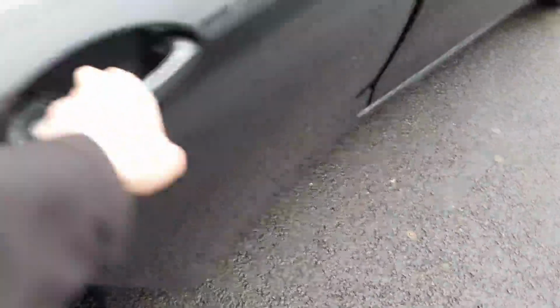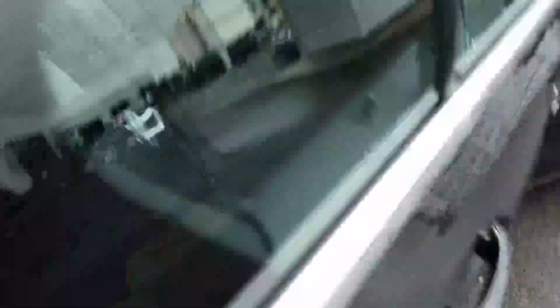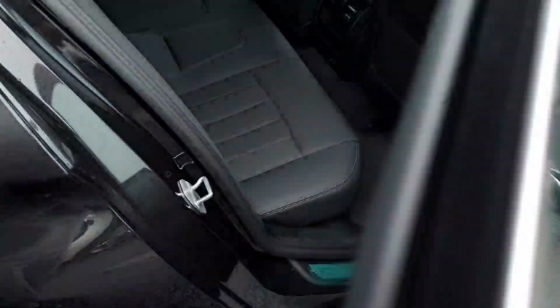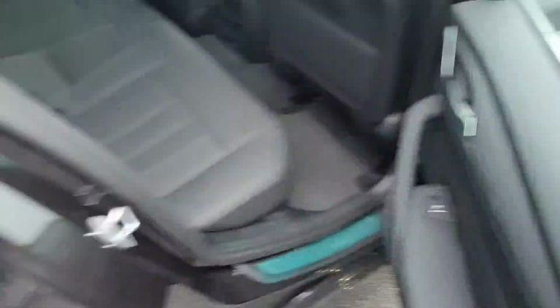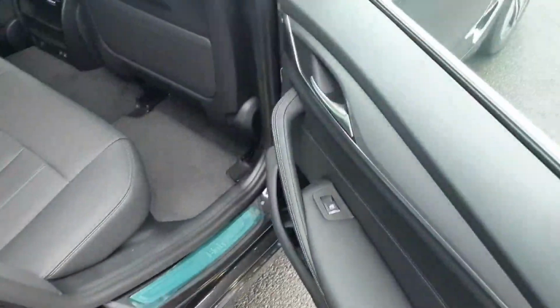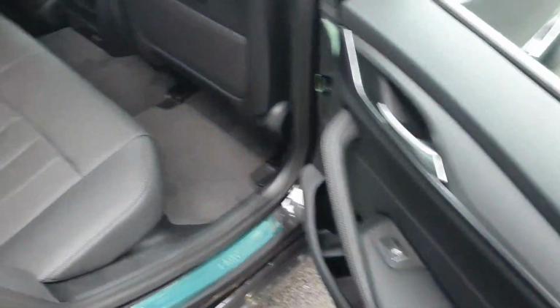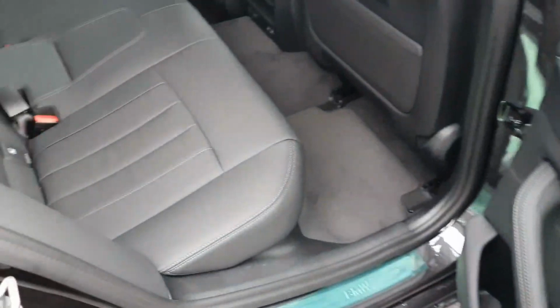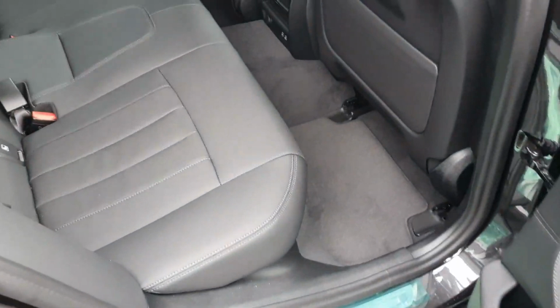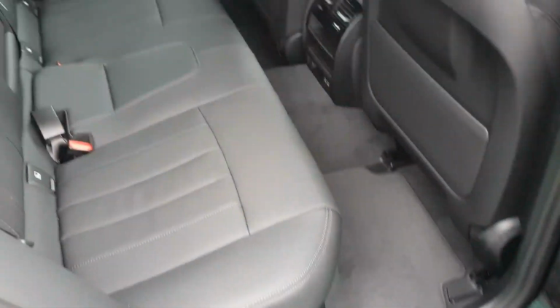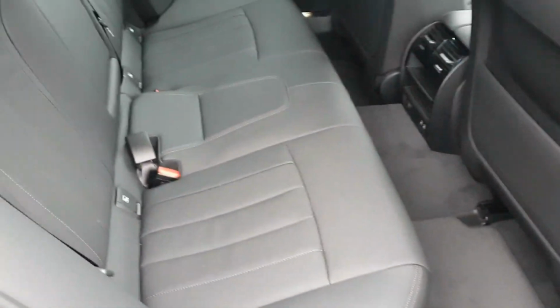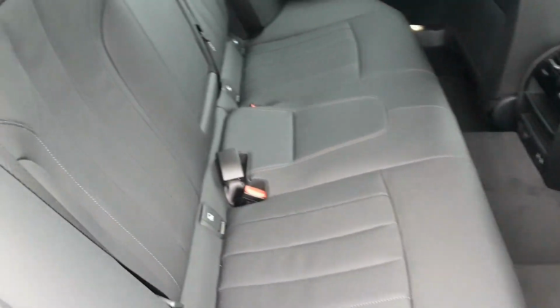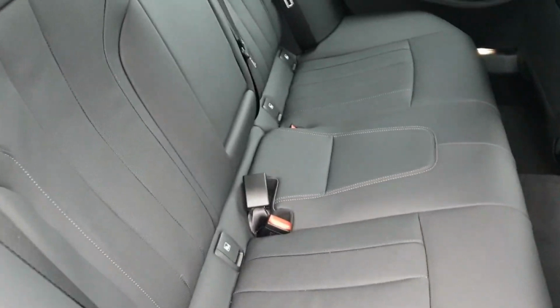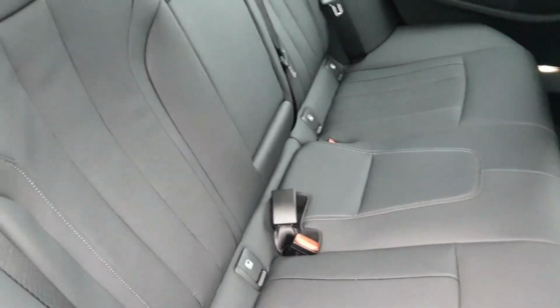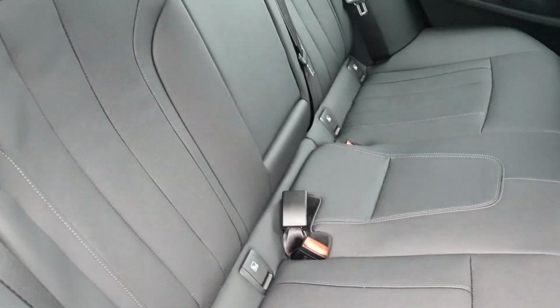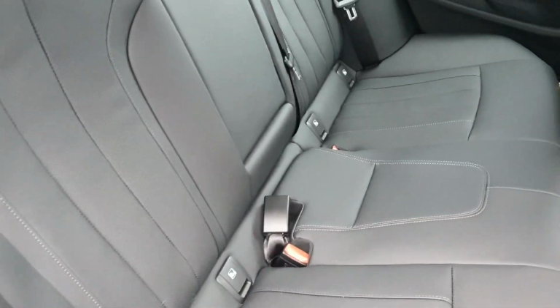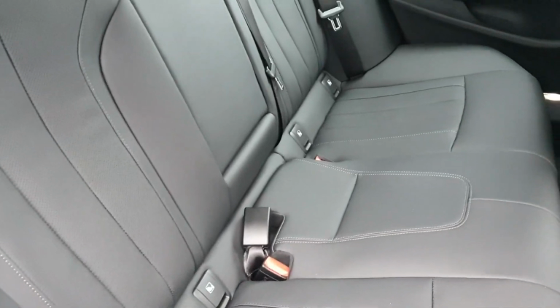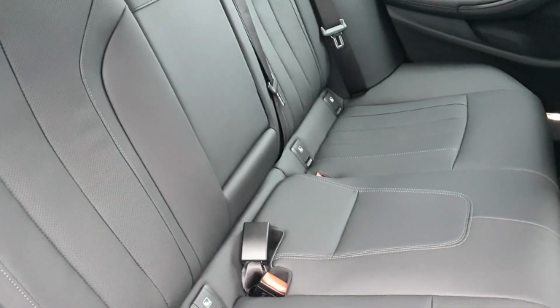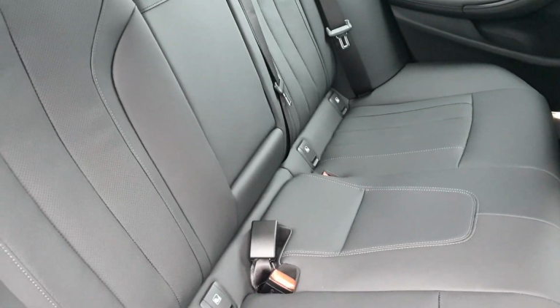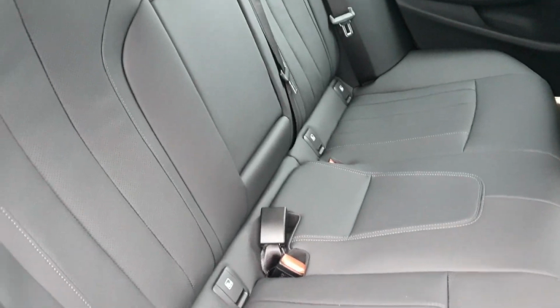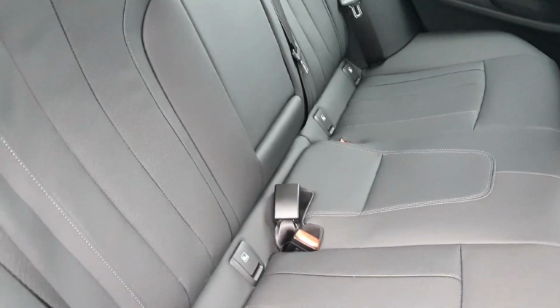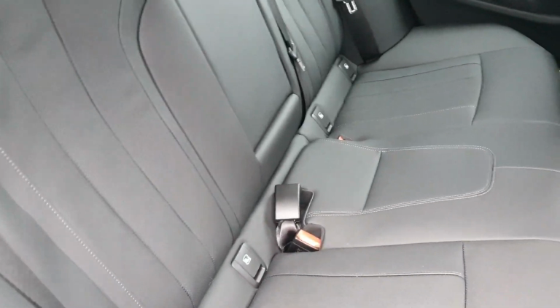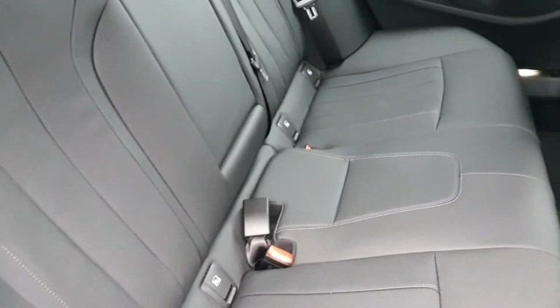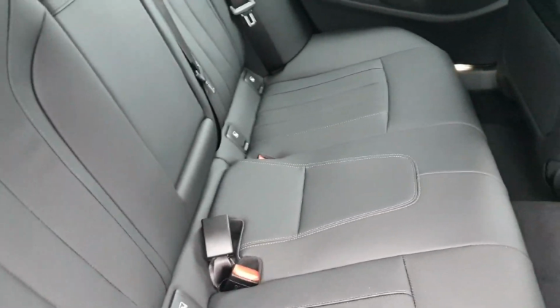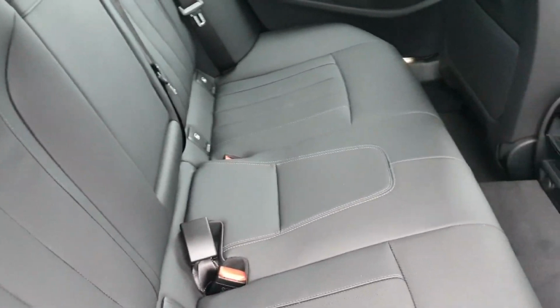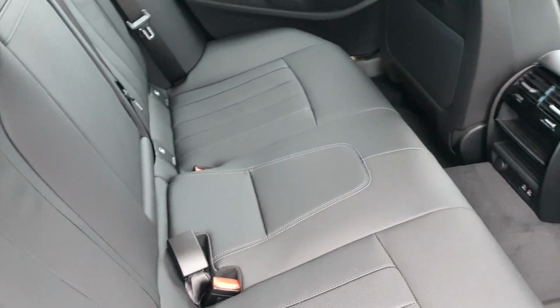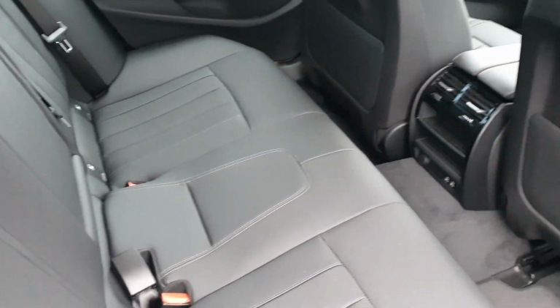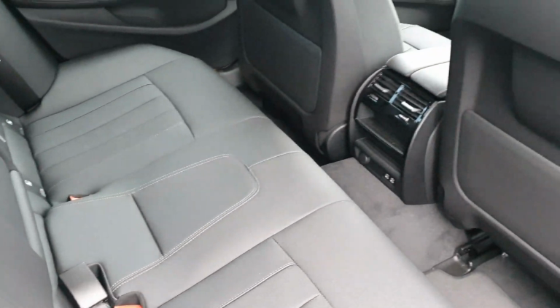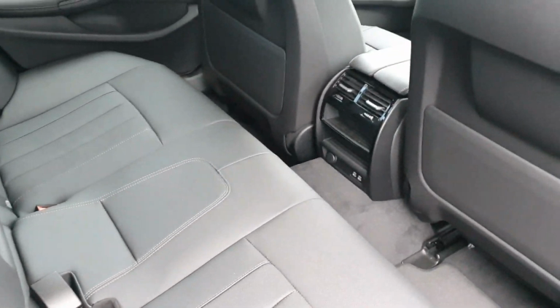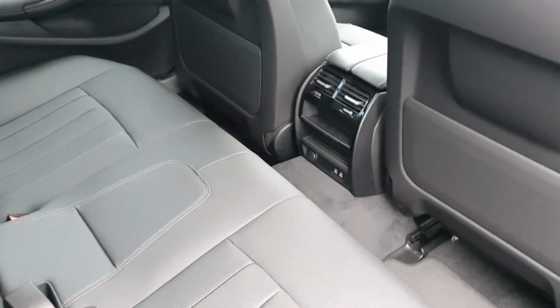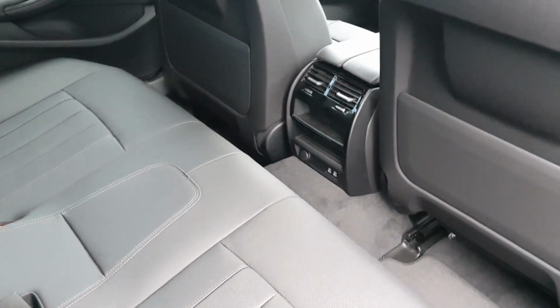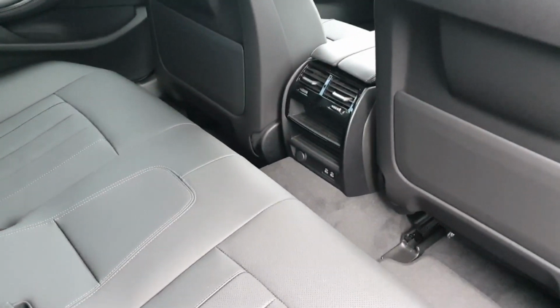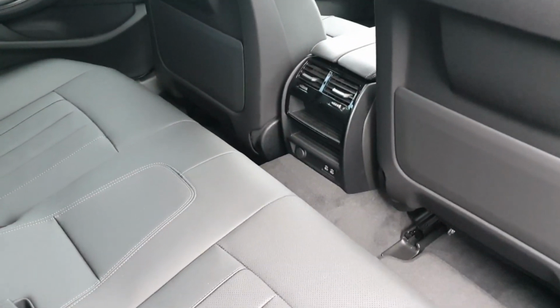Taking a quick look inside, in the back we have fully black leather seats with ISOFIX and our climate control settings in the centre.